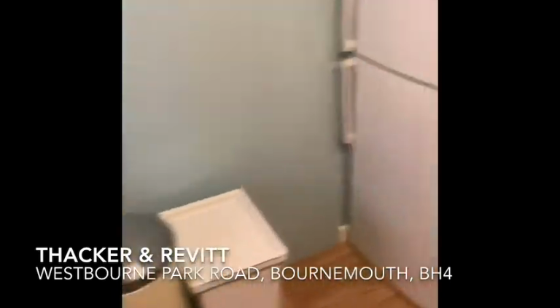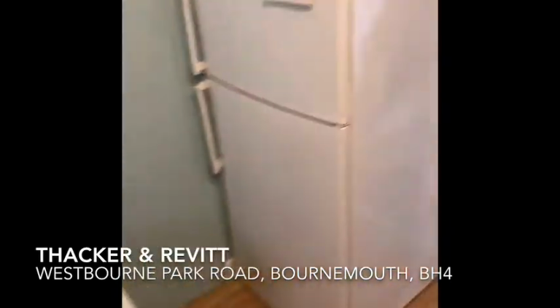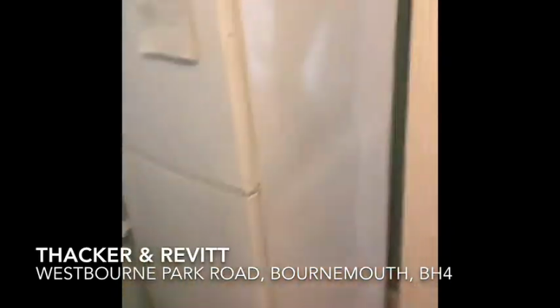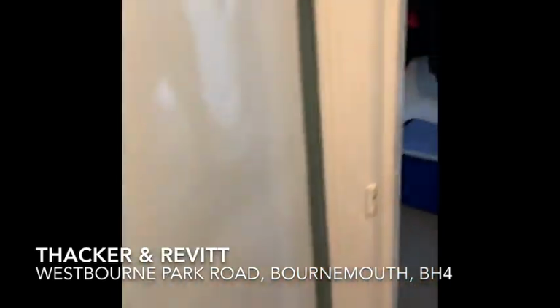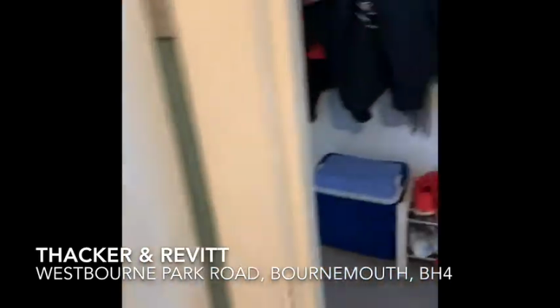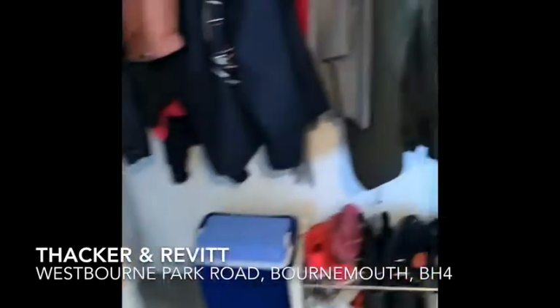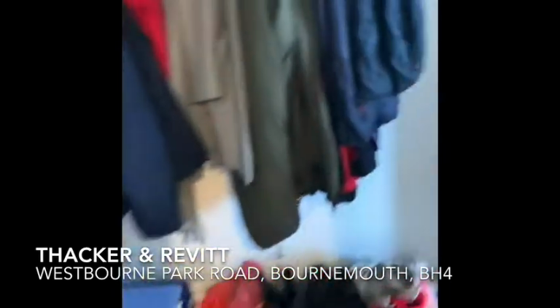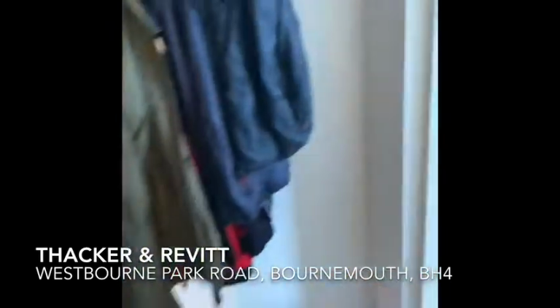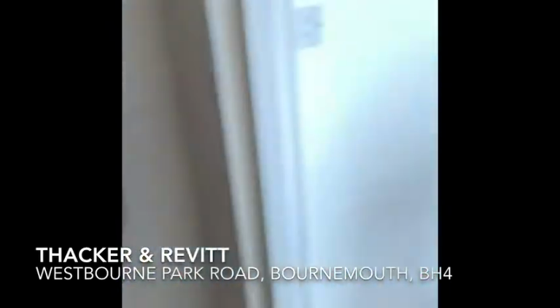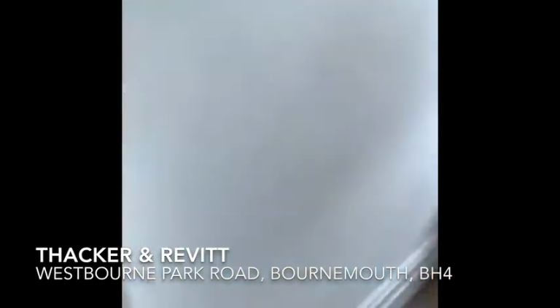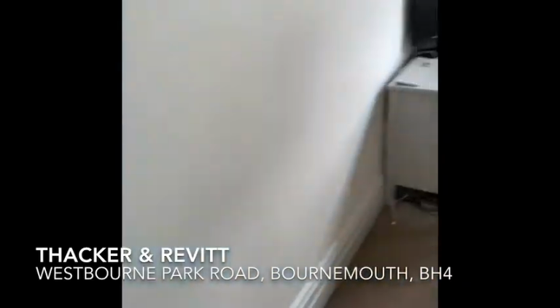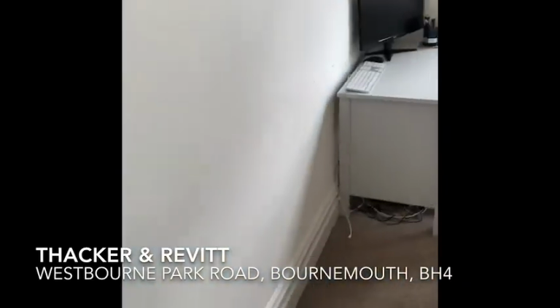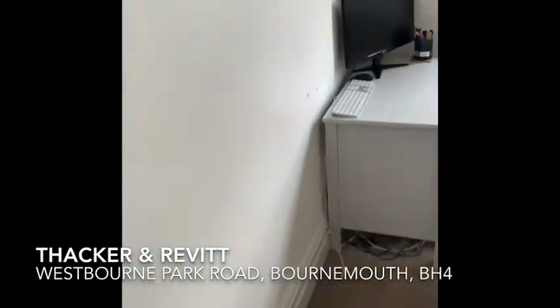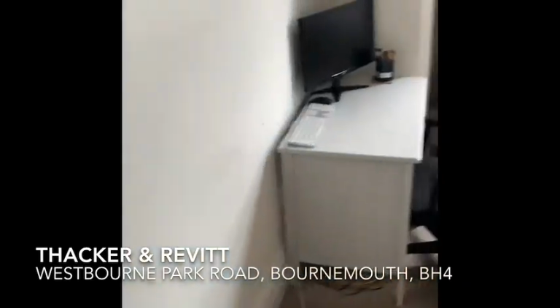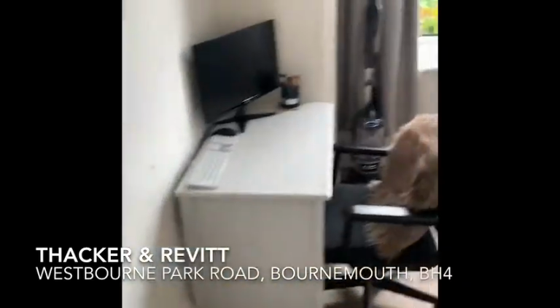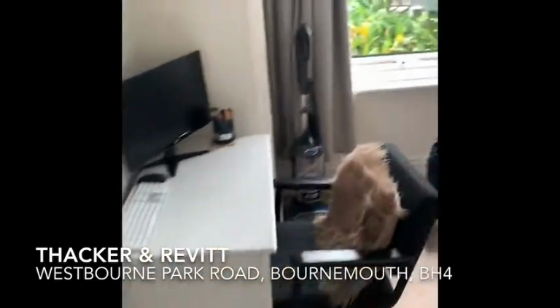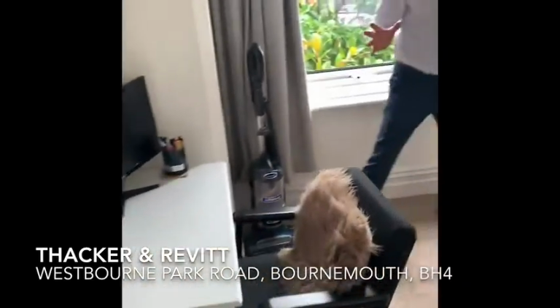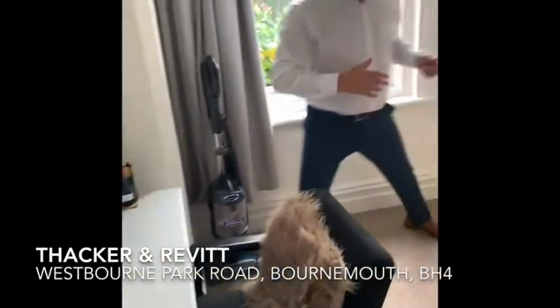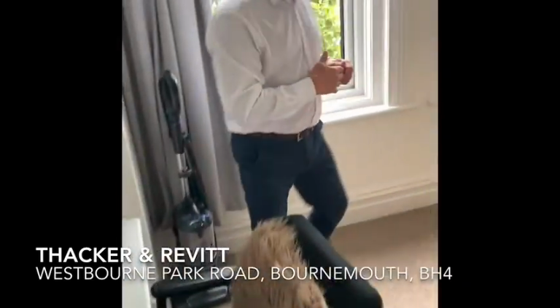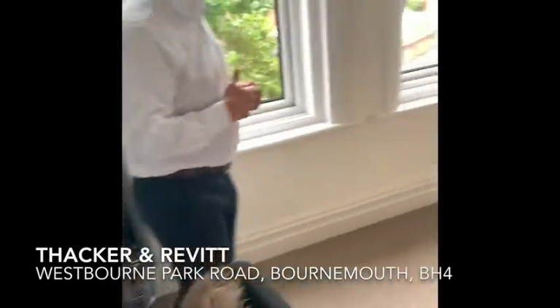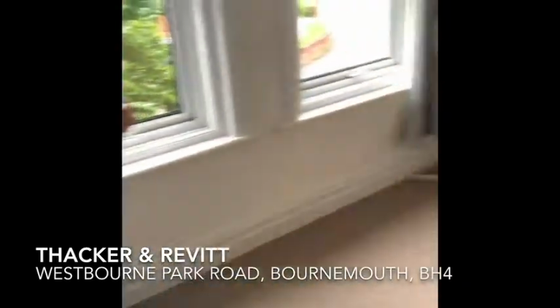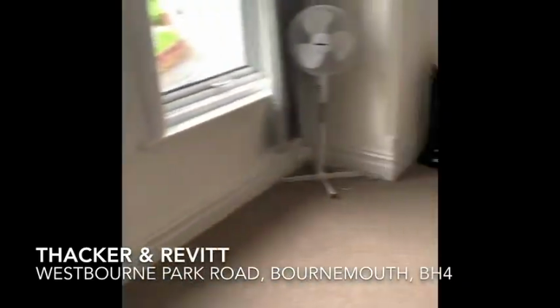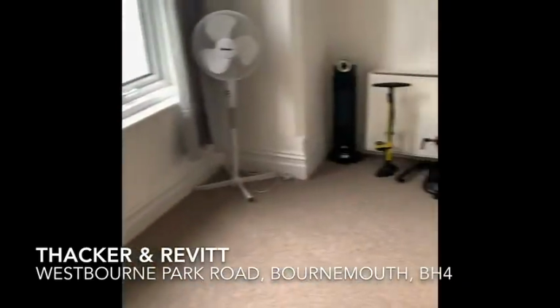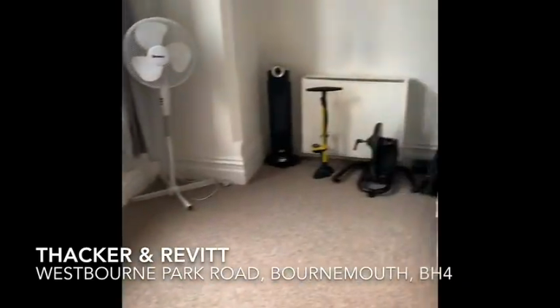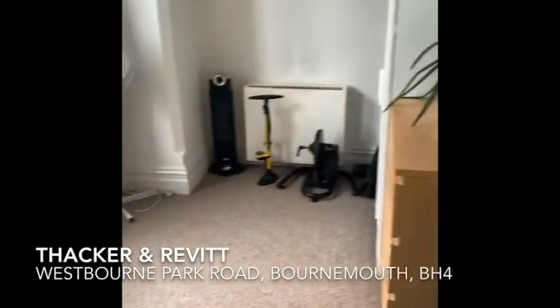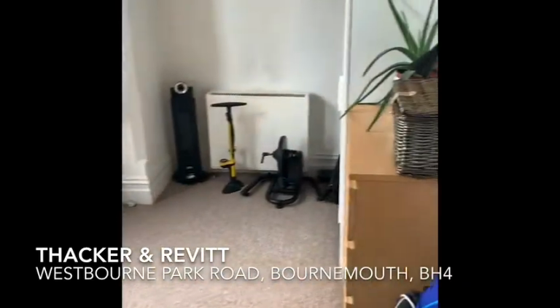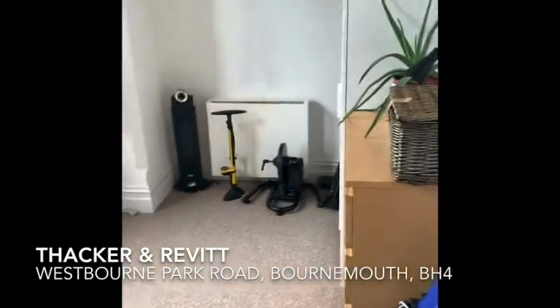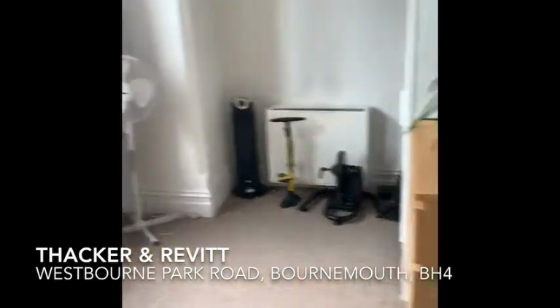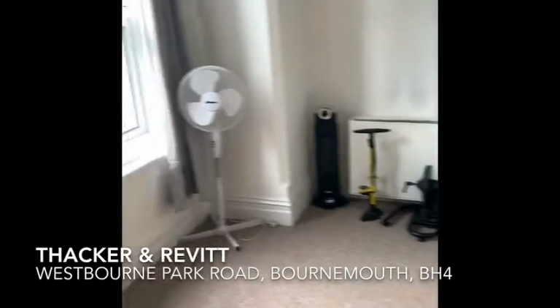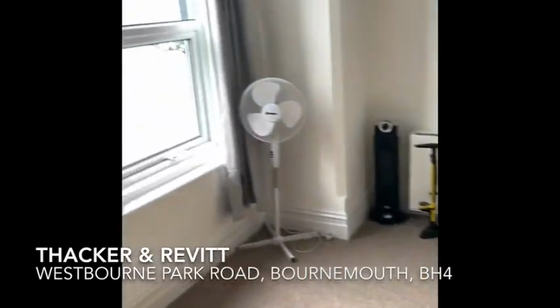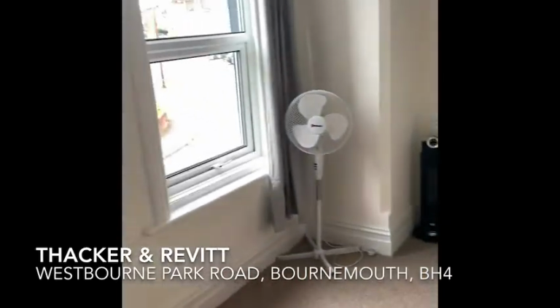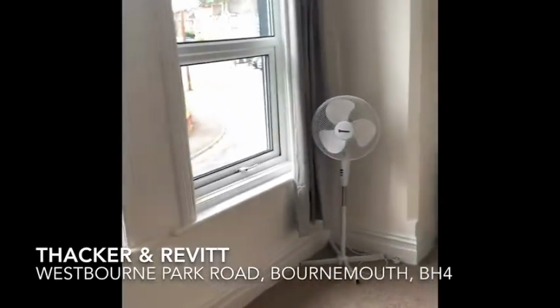And then into bedroom number two, which is a good double. Currently used as a dressing room or office. And this is the outlook down Westbourne Park Road.